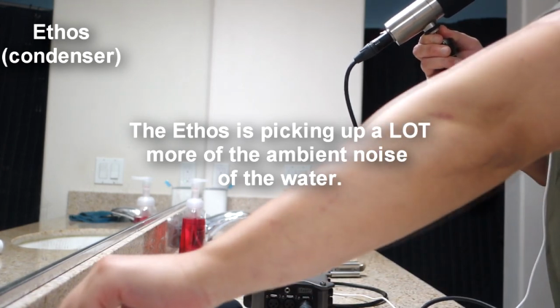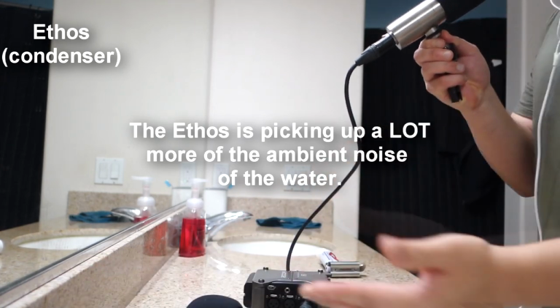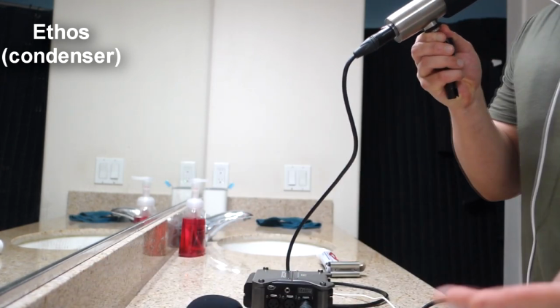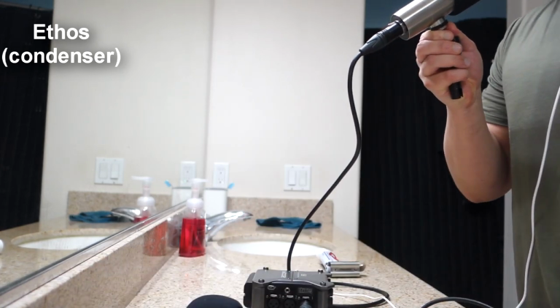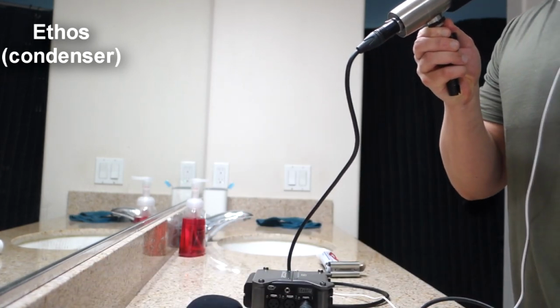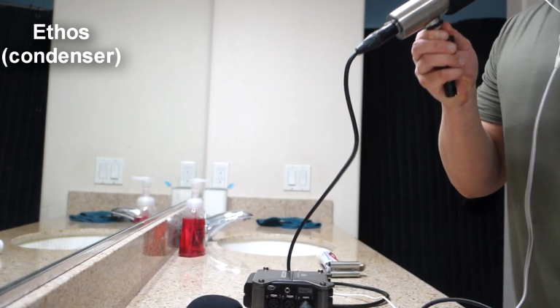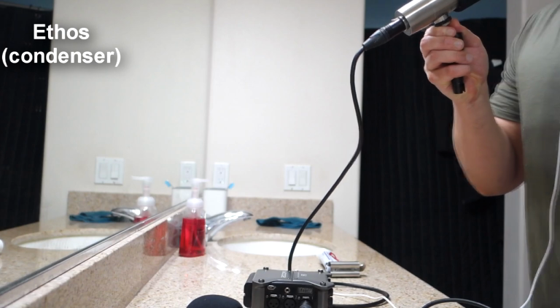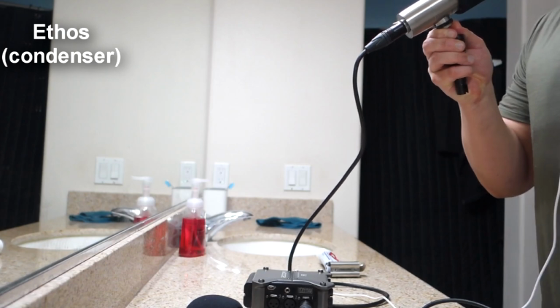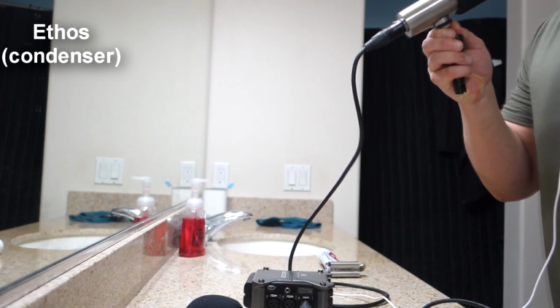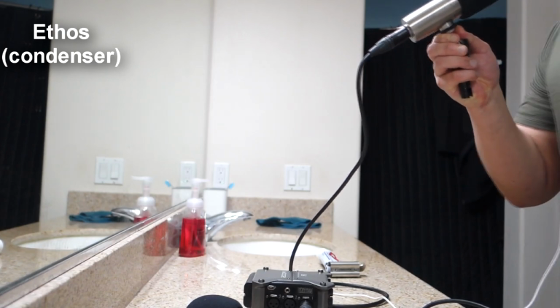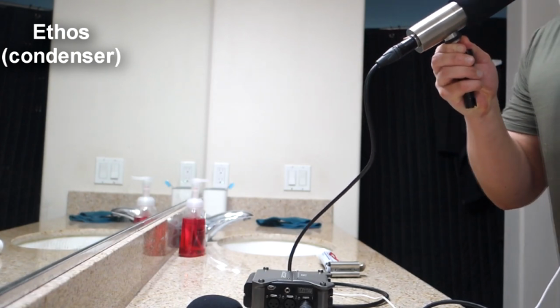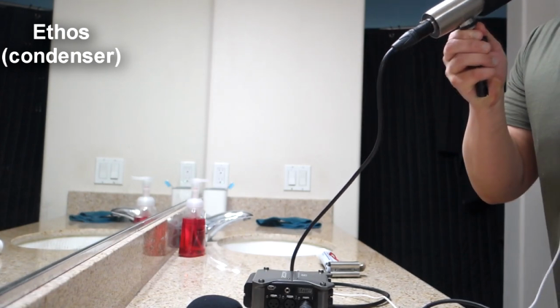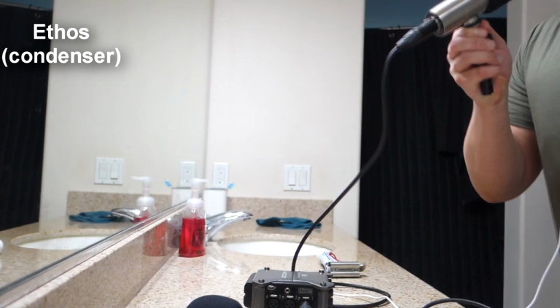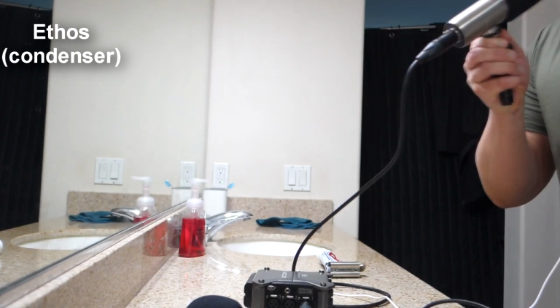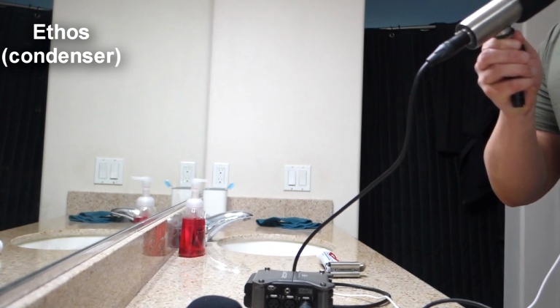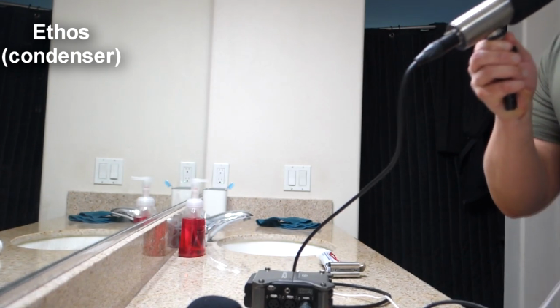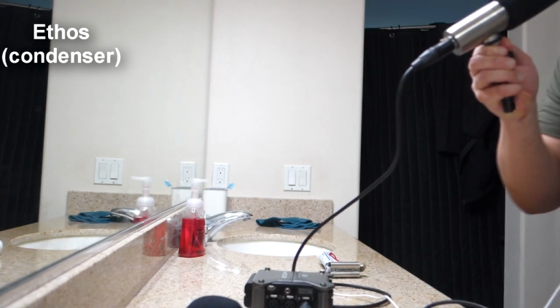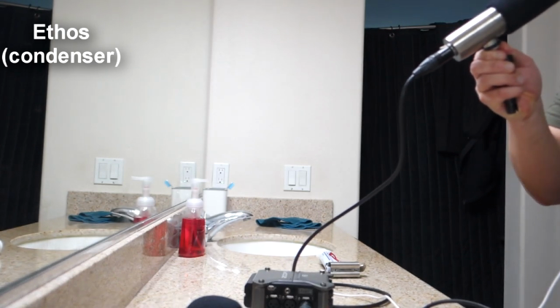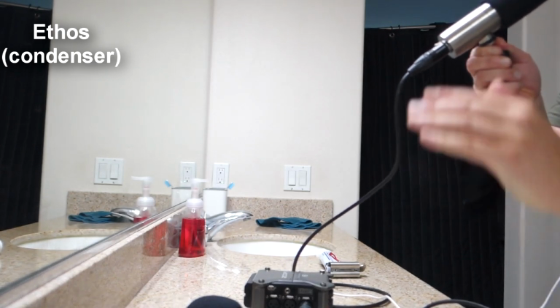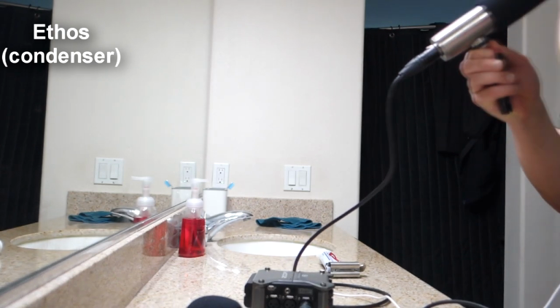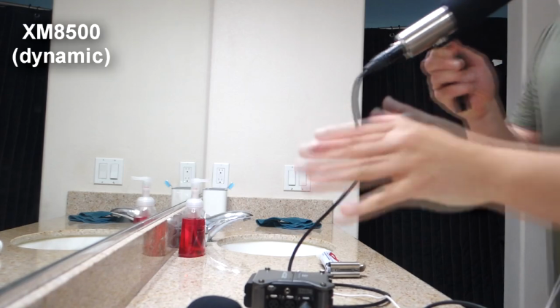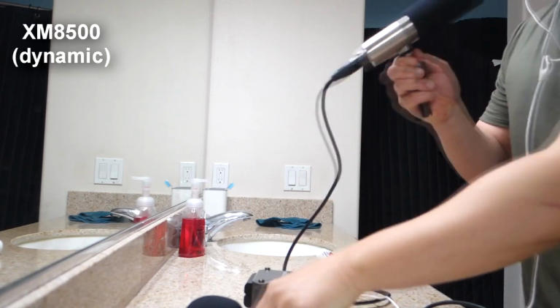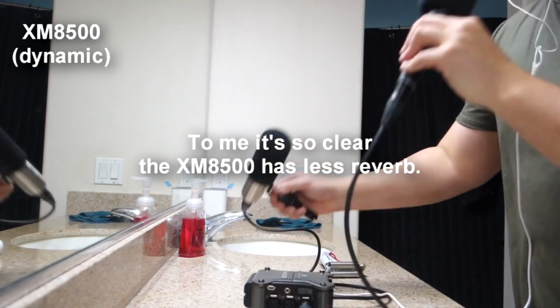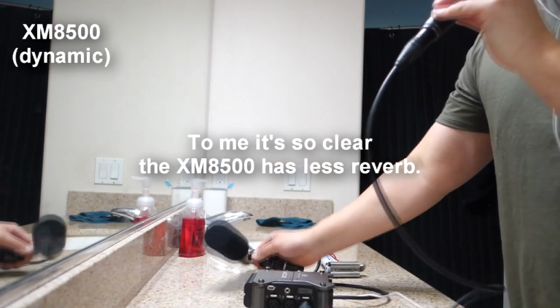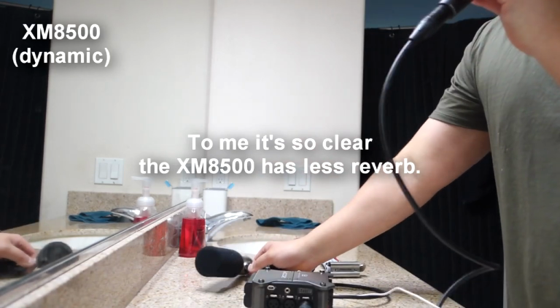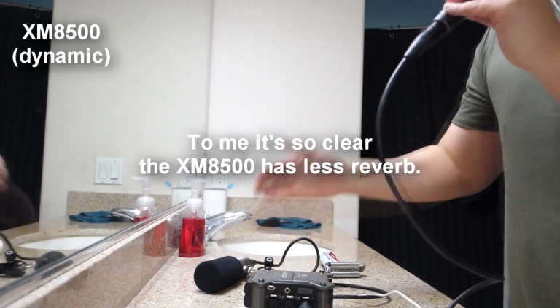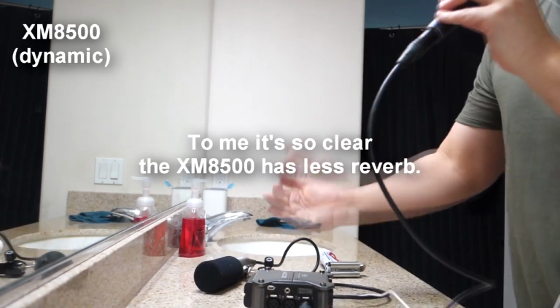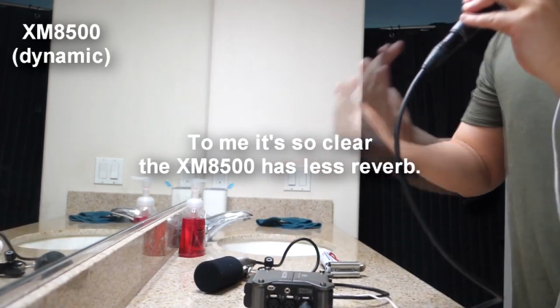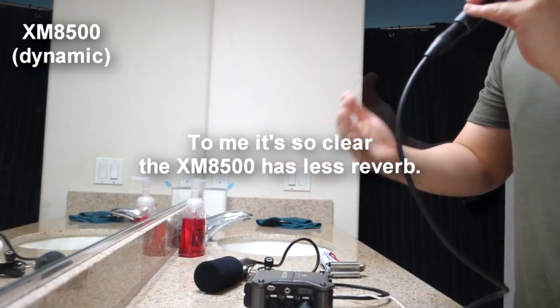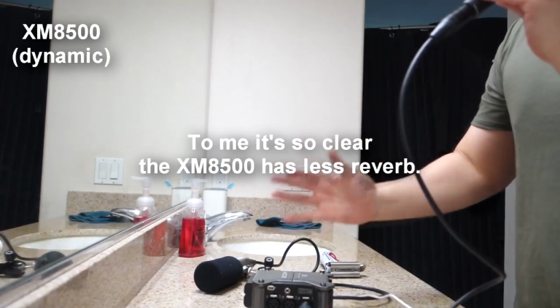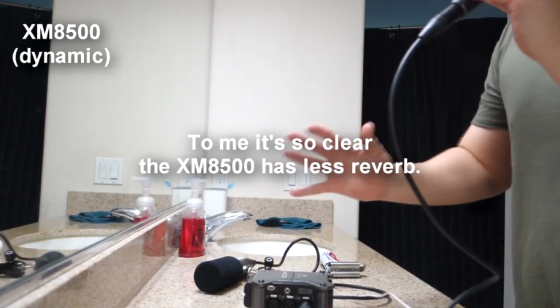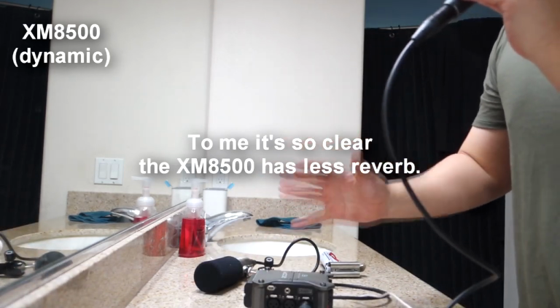Next test — let's do a vacuum cleaner. I'm going to go ahead and turn on a vacuum cleaner, and one of these is going to pick up more of the noise. It's going to sound like their audio is not matched, but as you can see, I've tried to match them as best as I could.